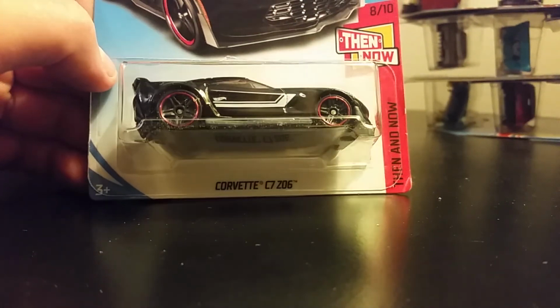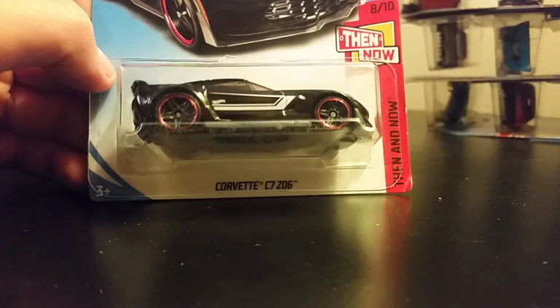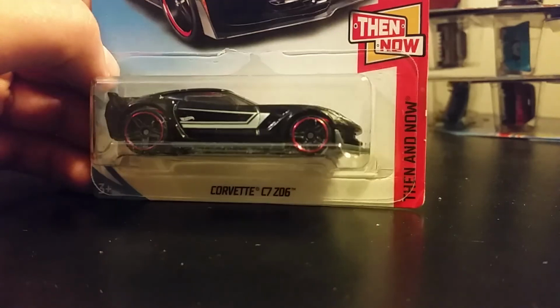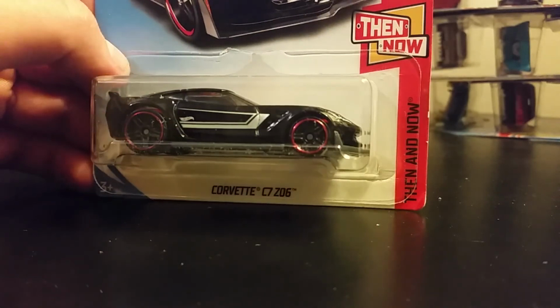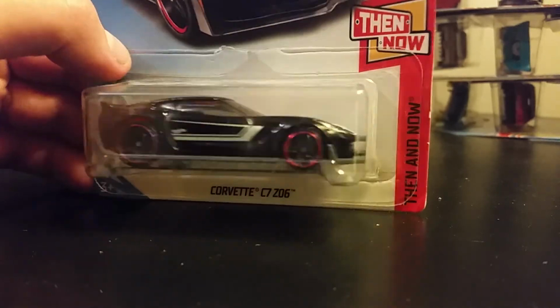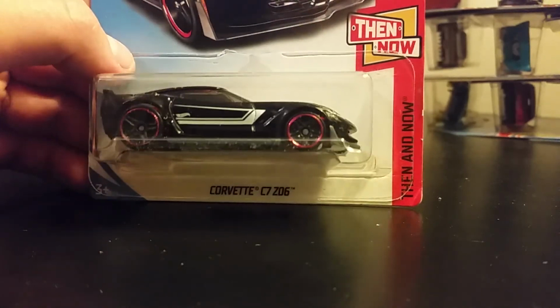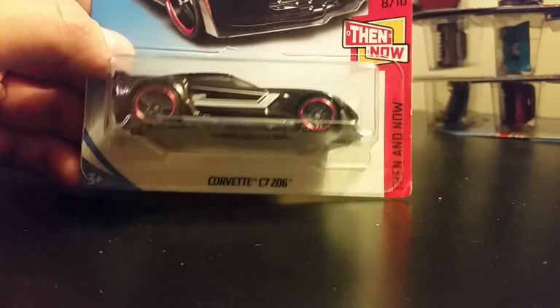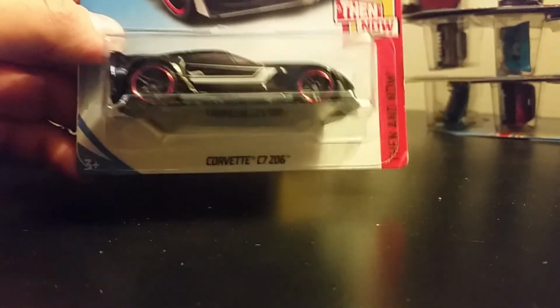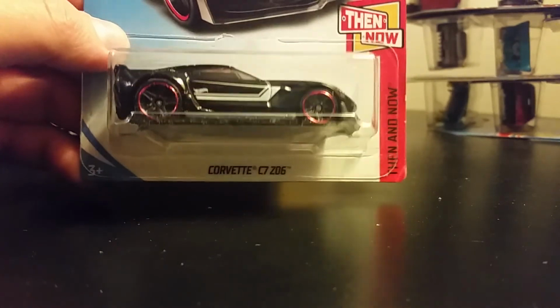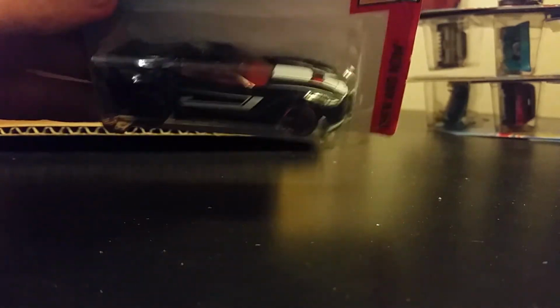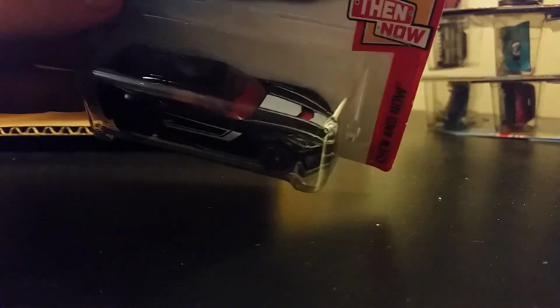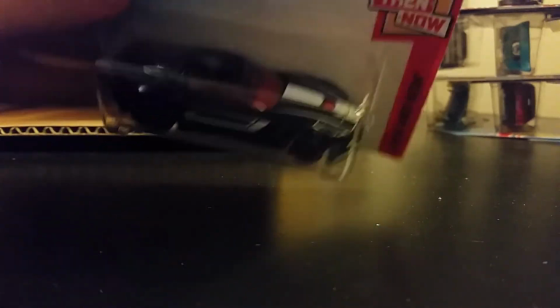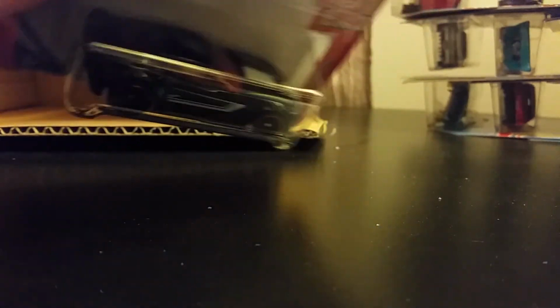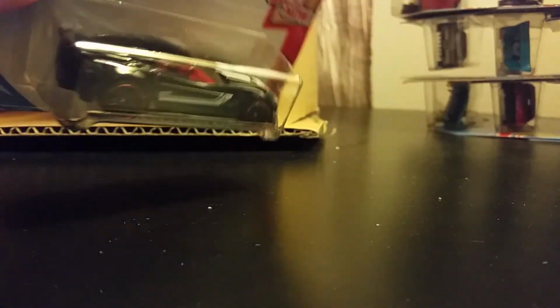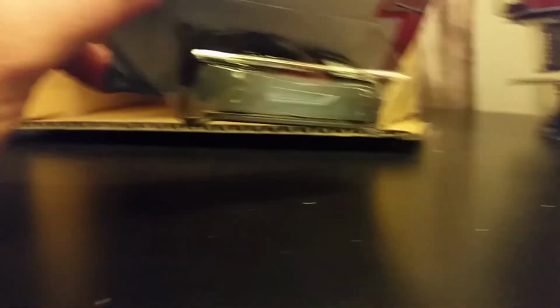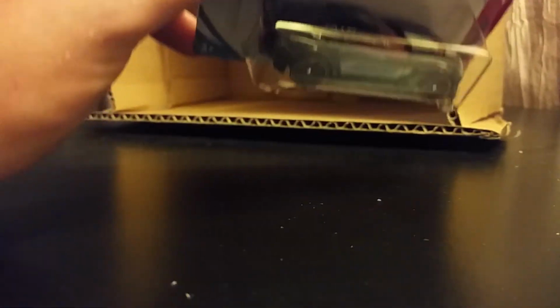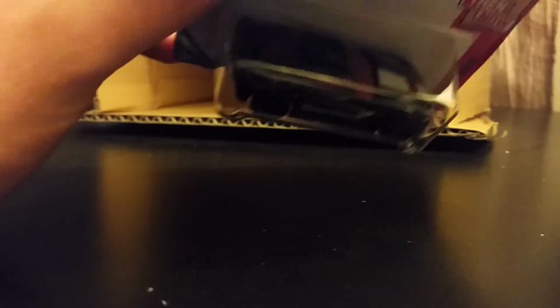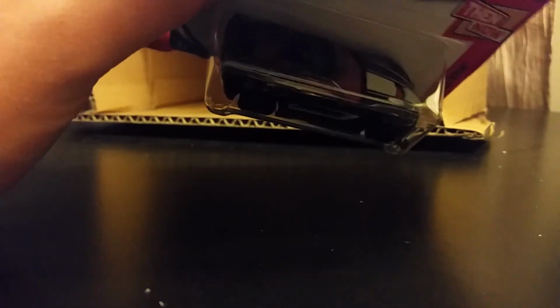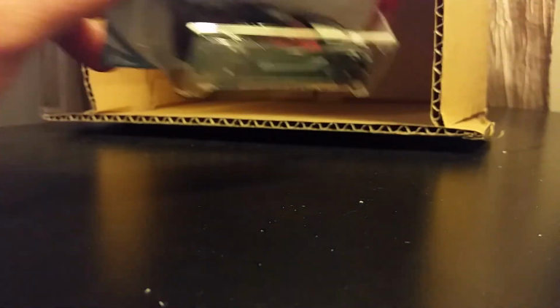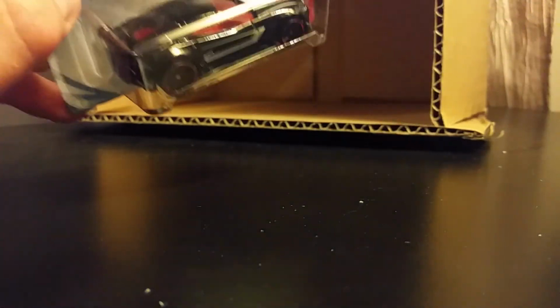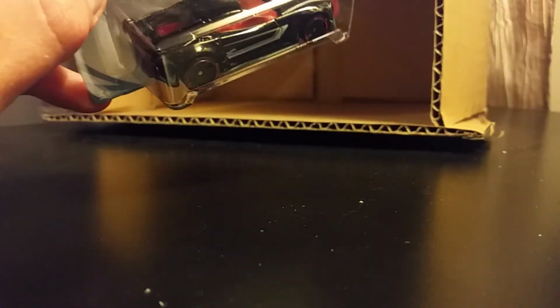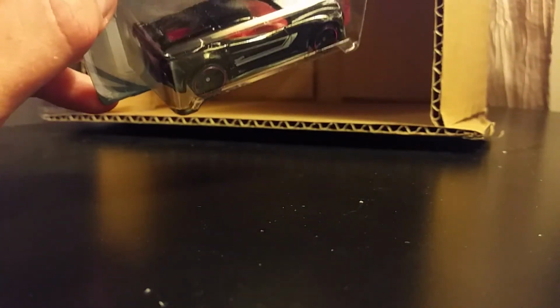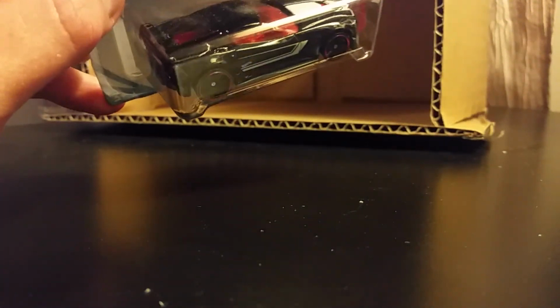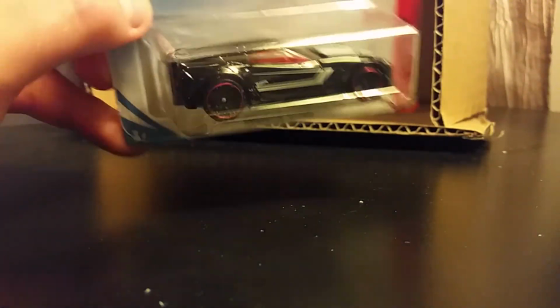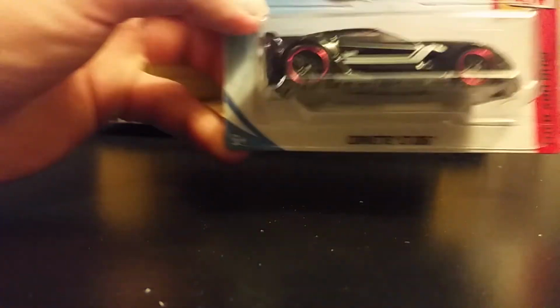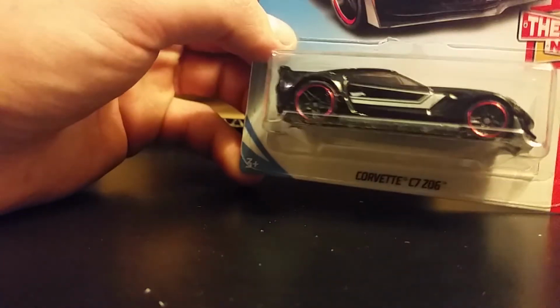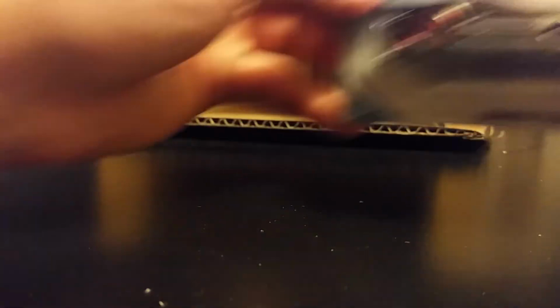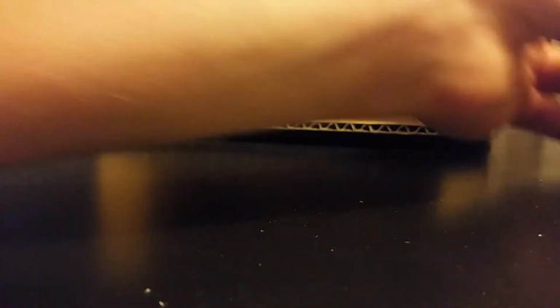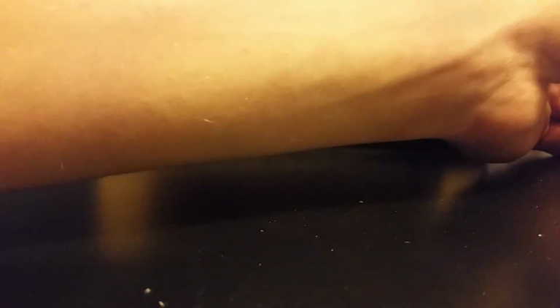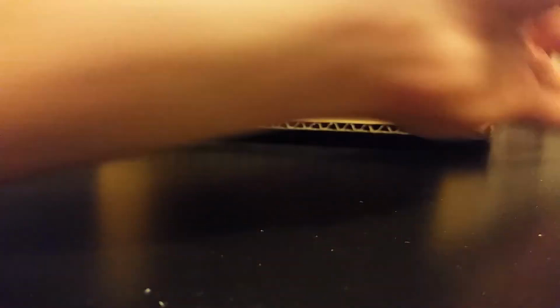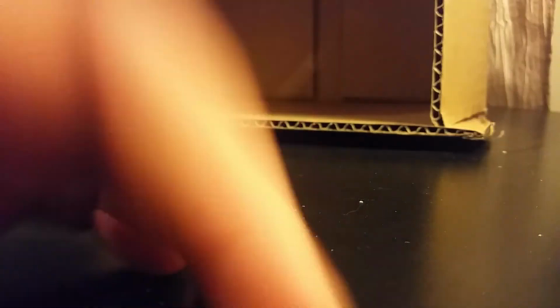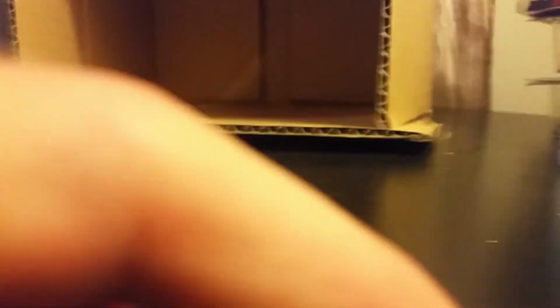This one looks really nice — love the red interior. And there's a look at the K-Day case.